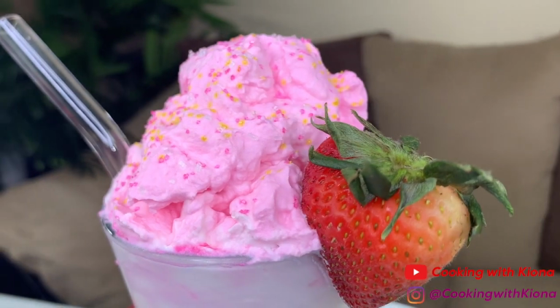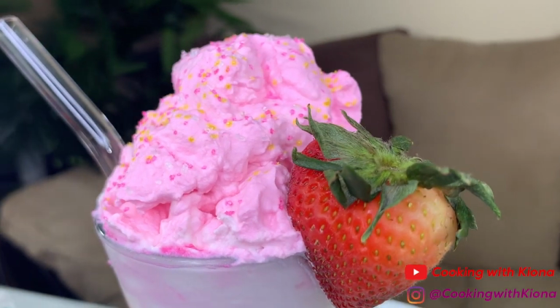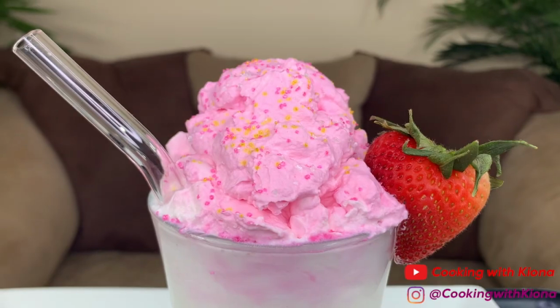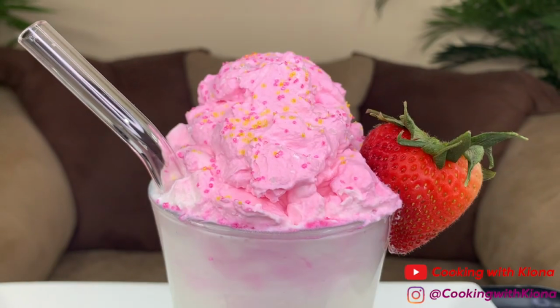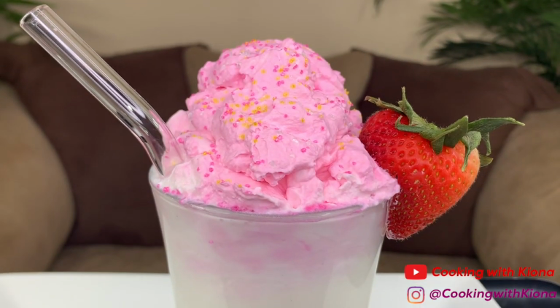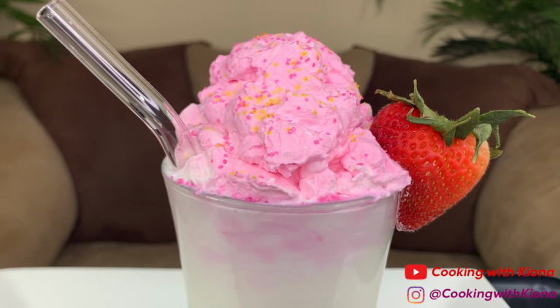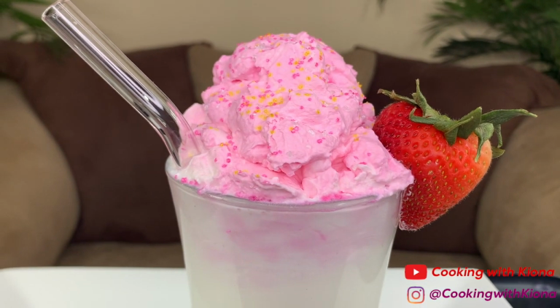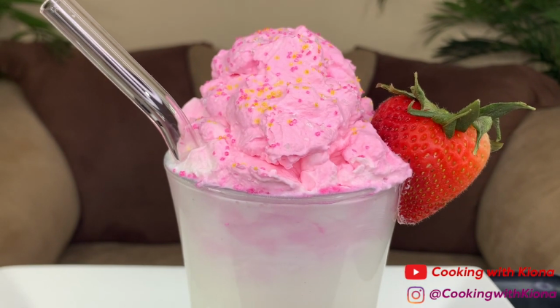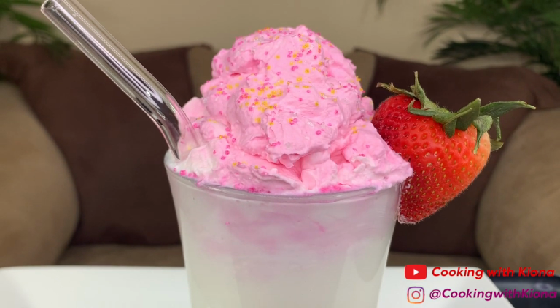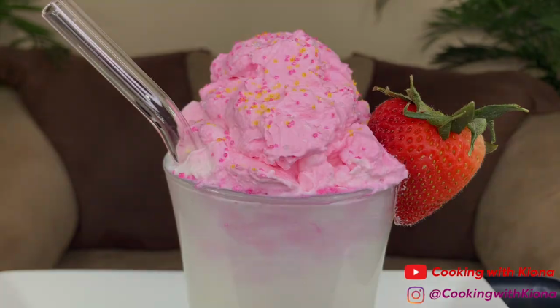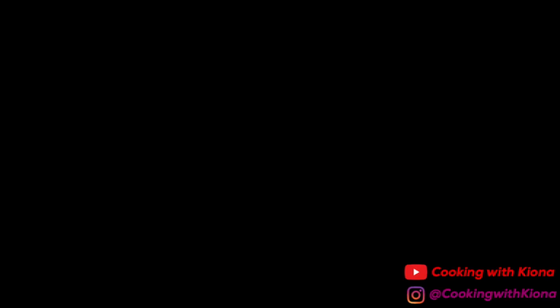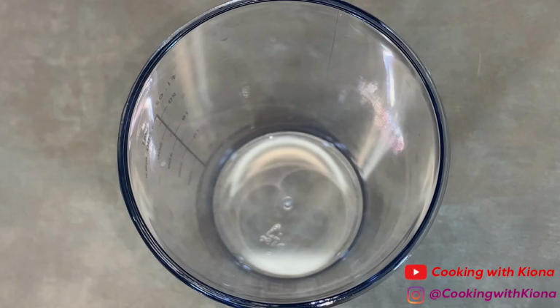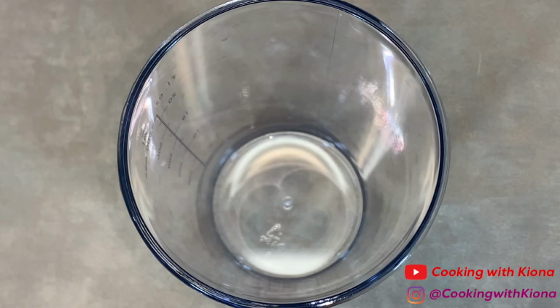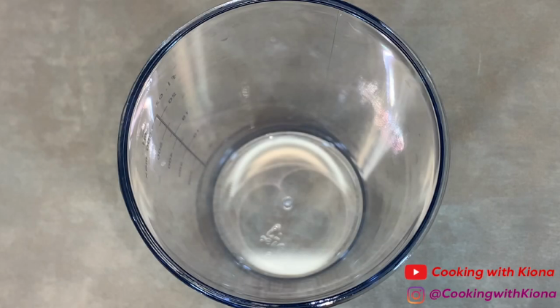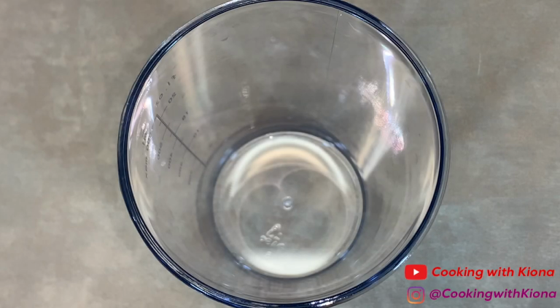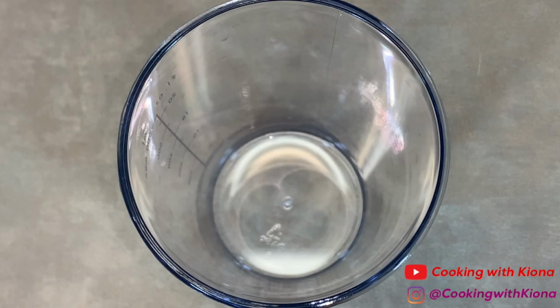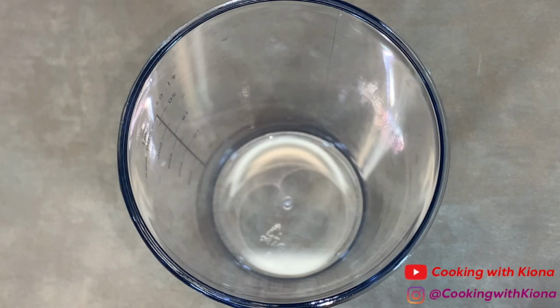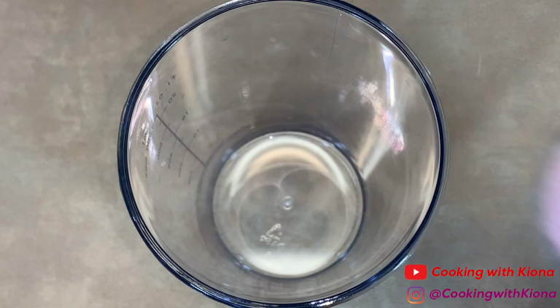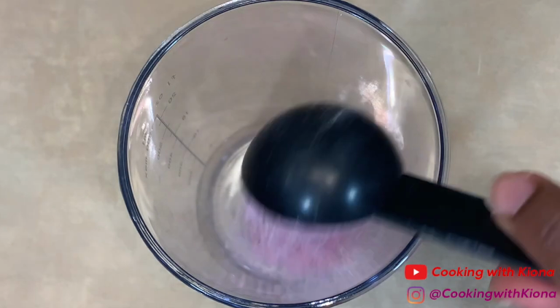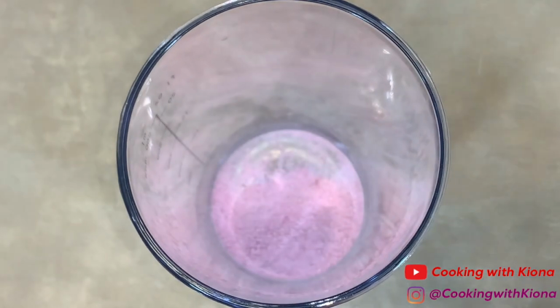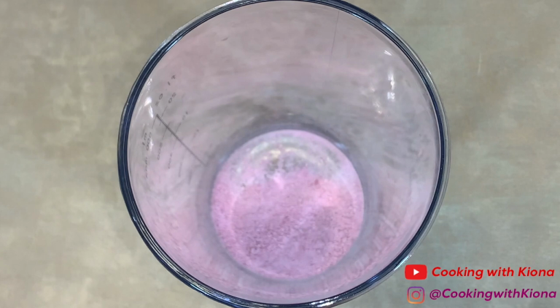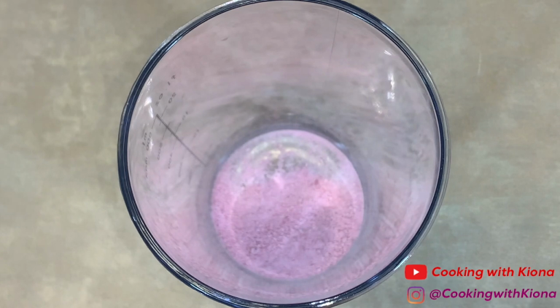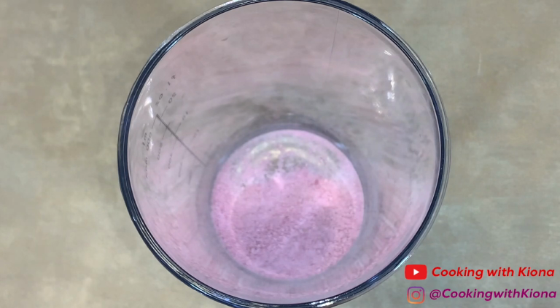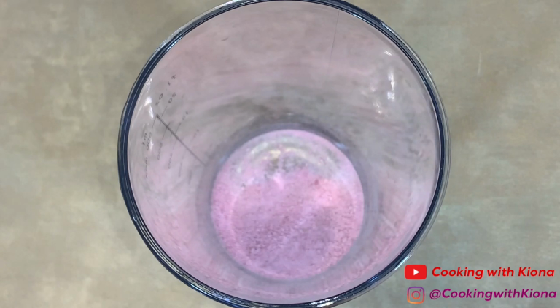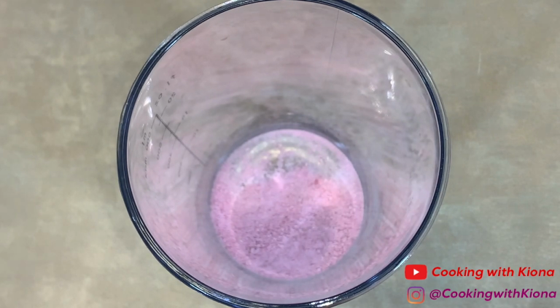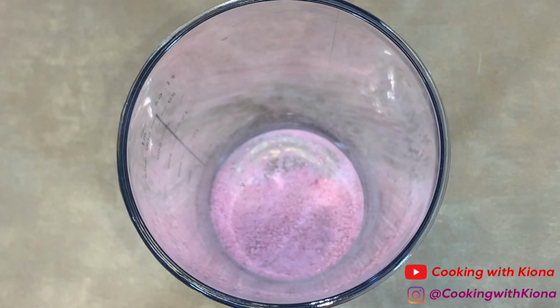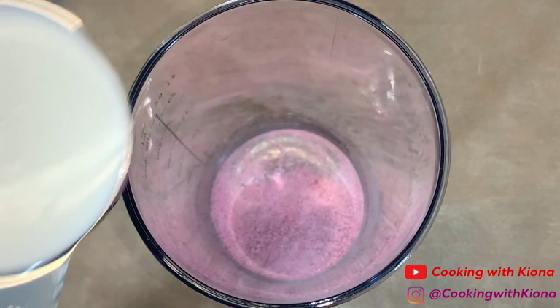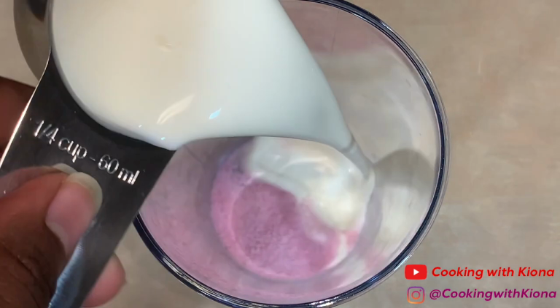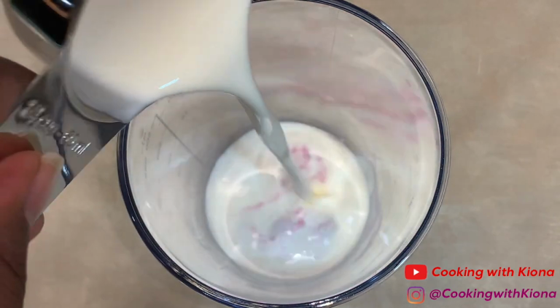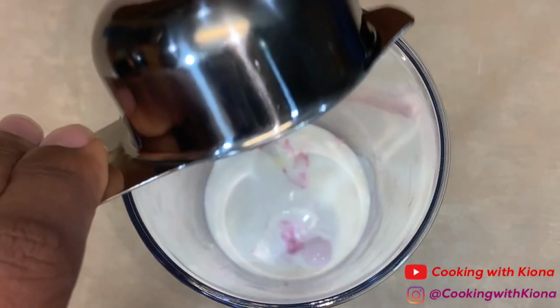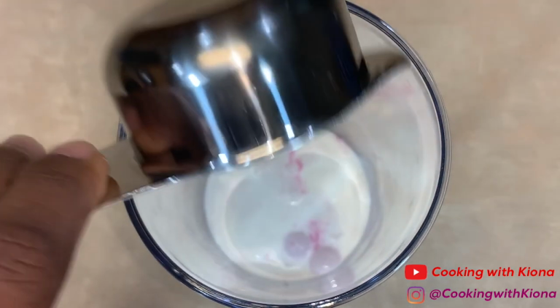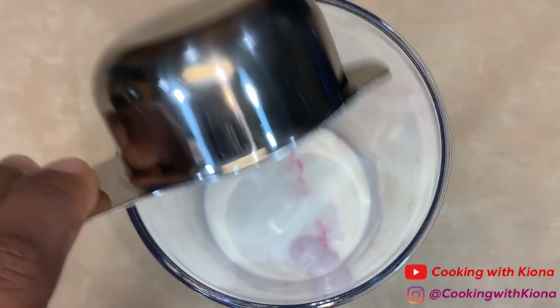All right, let's get started with the video. In a bowl or cup, add one tablespoon of strawberry Nesquik. Then add one-fourth cup of heavy cream.